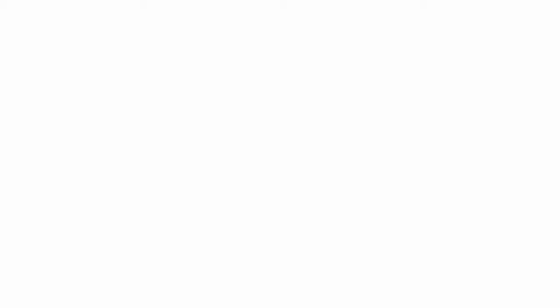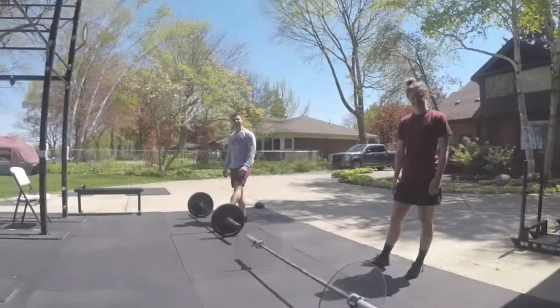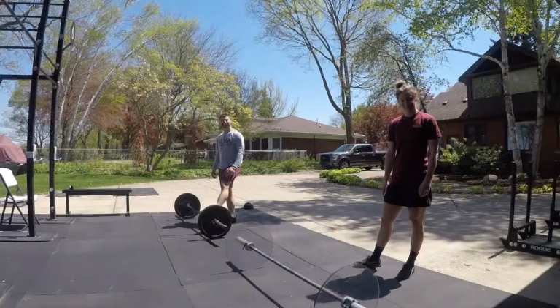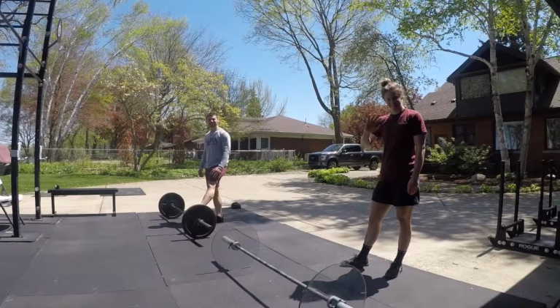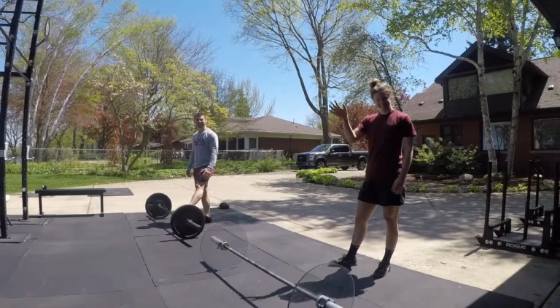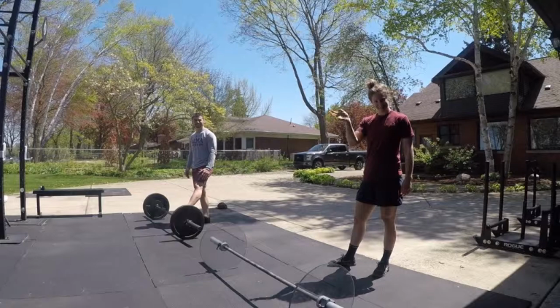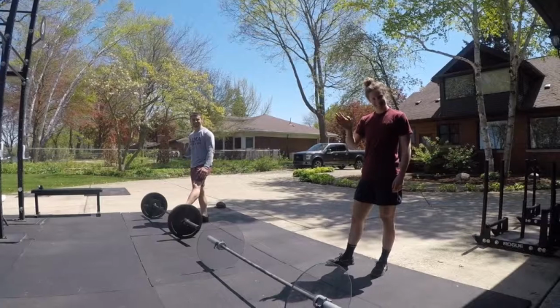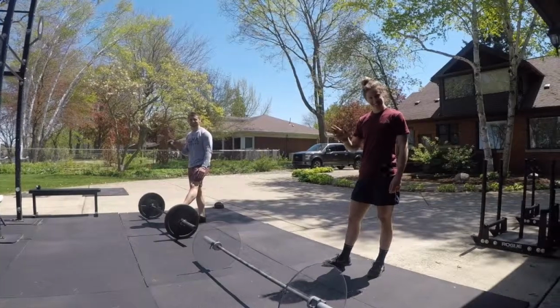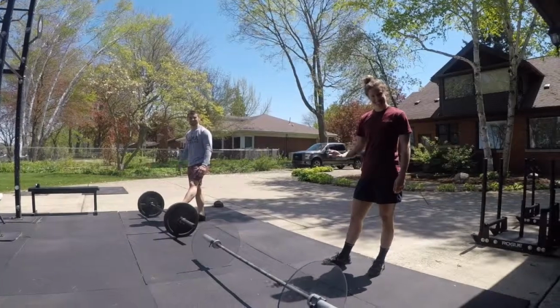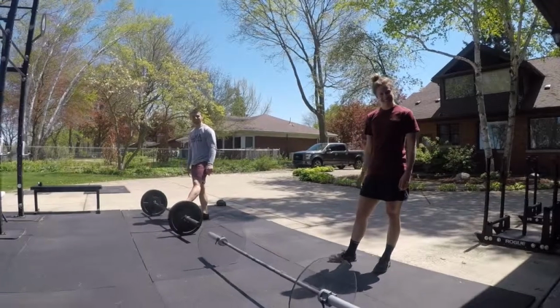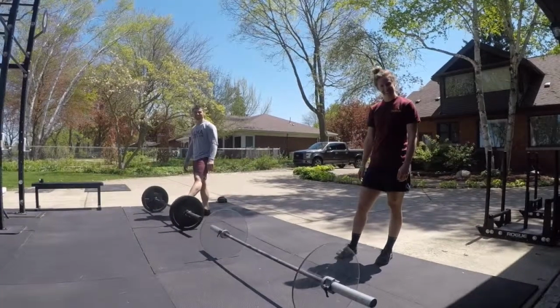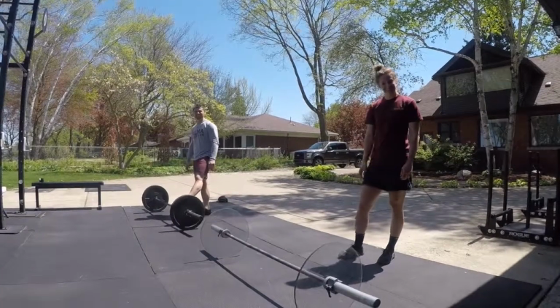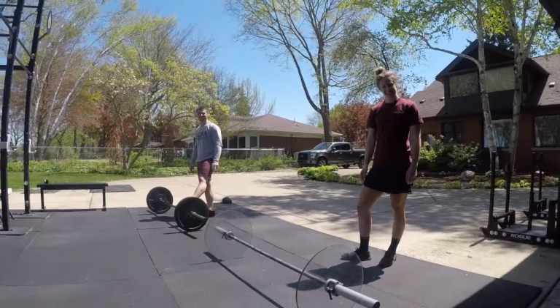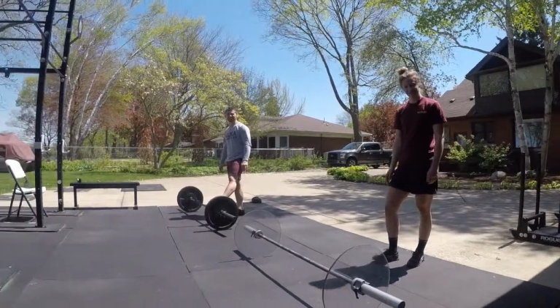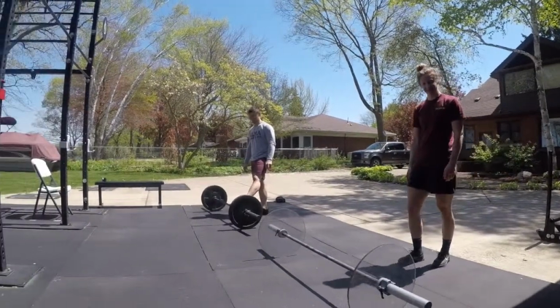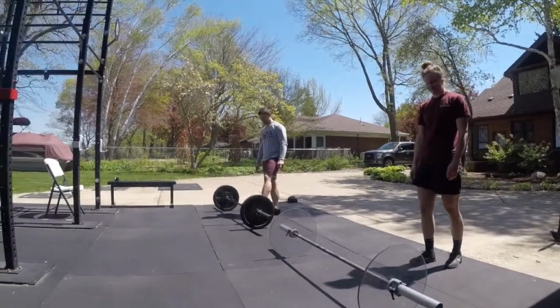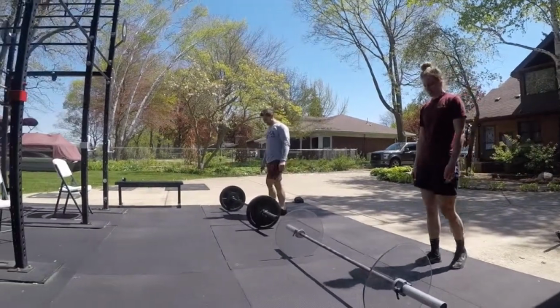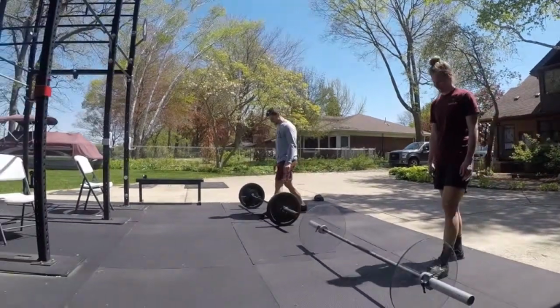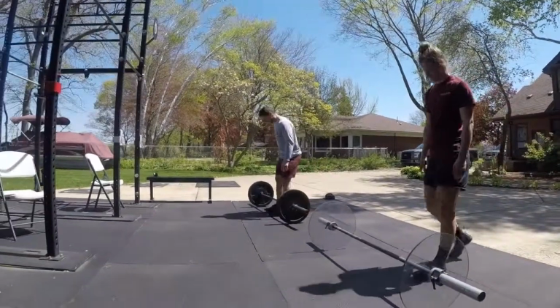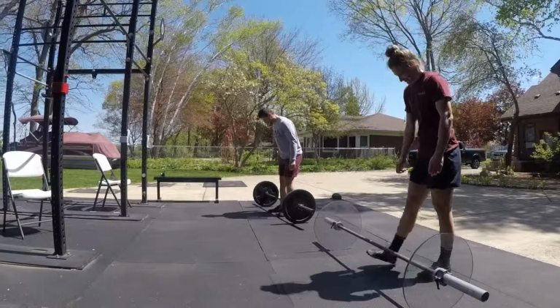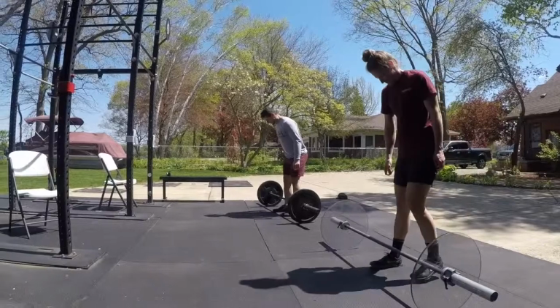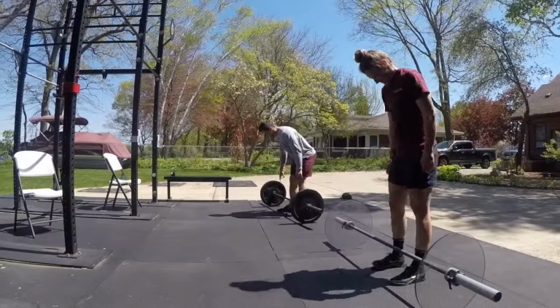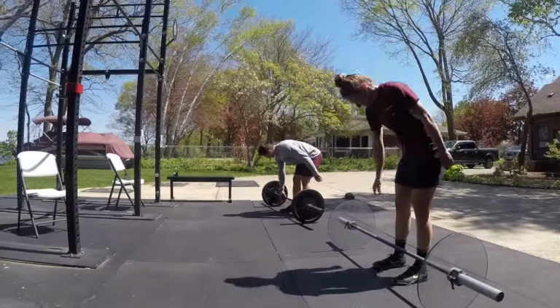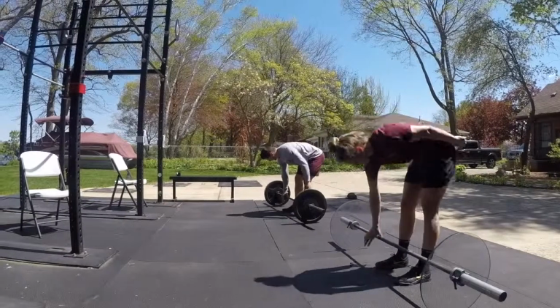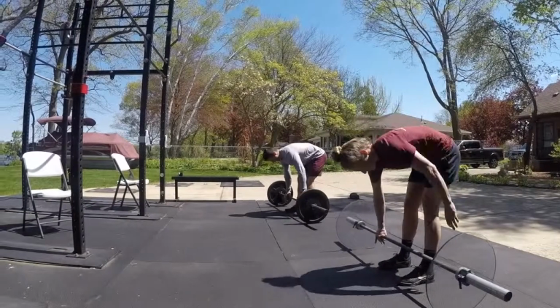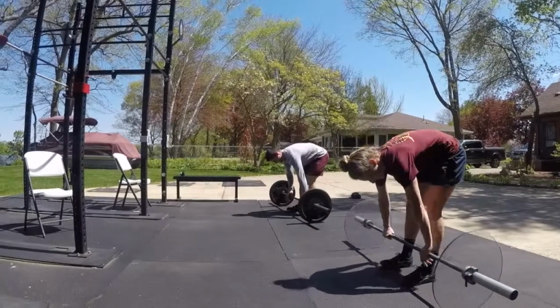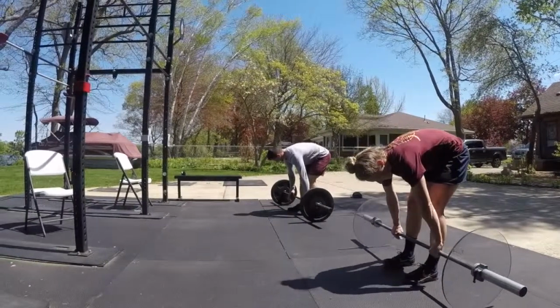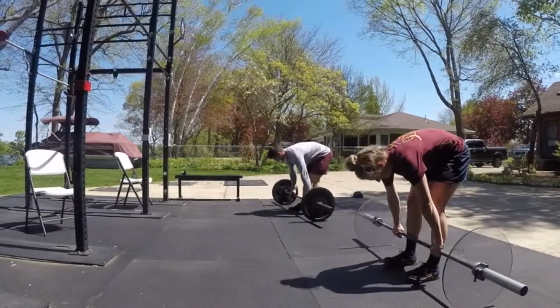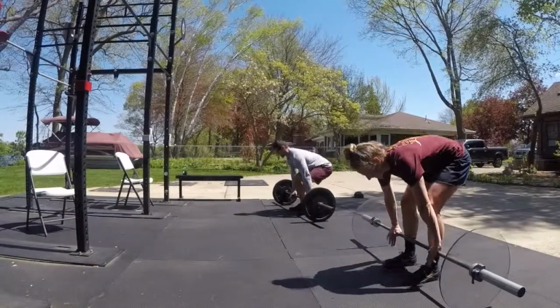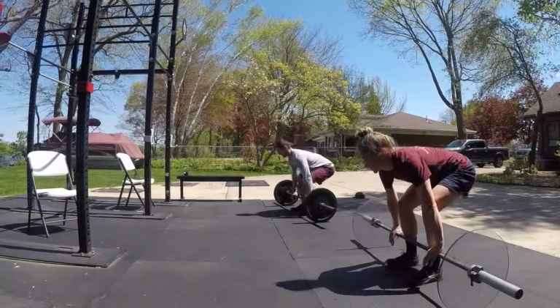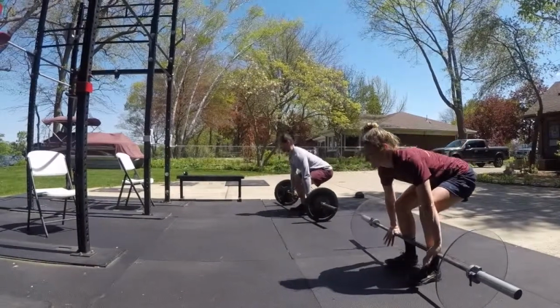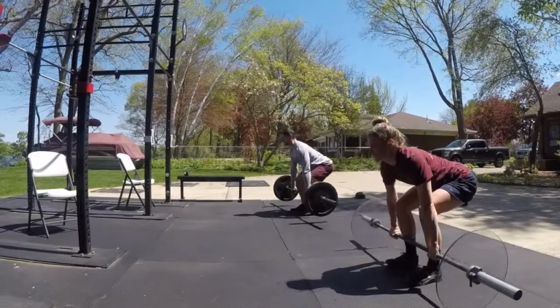Megan, say hi. Fletch, say hi. So we're in your complex. Let's go ahead and line up. What's your first movement? To a deadlift. A deadlift. Two reps, please.